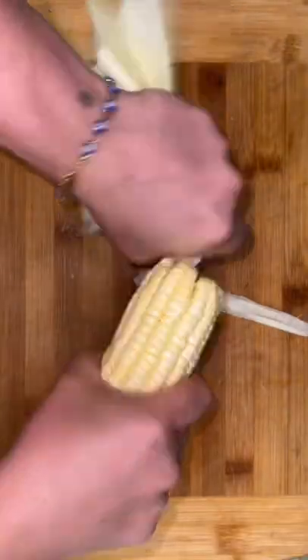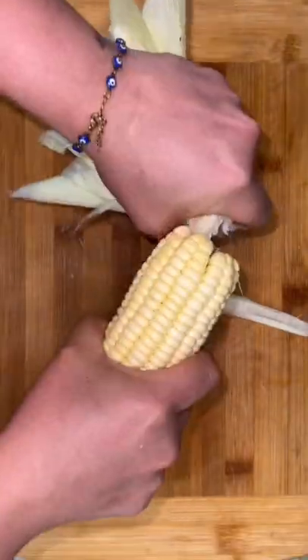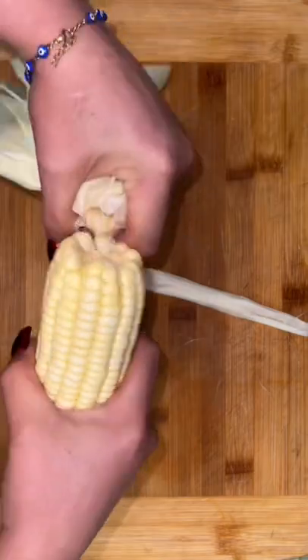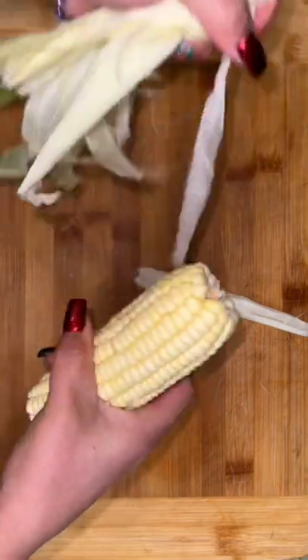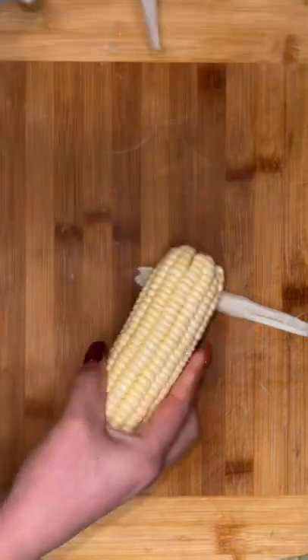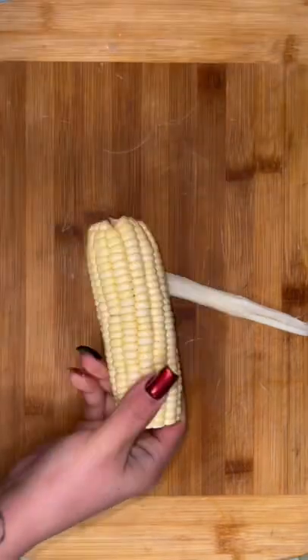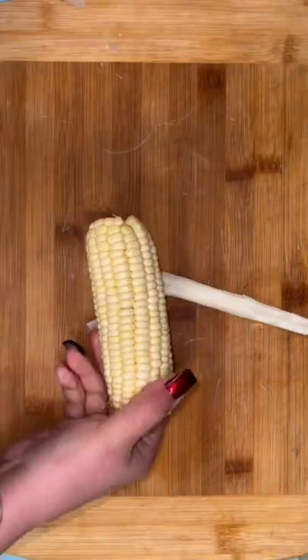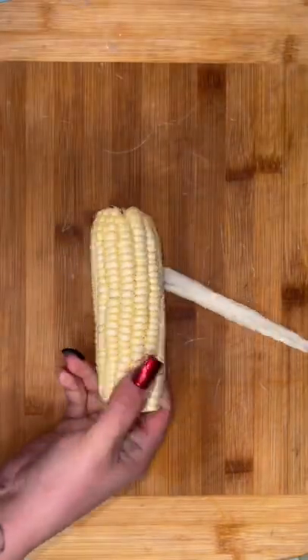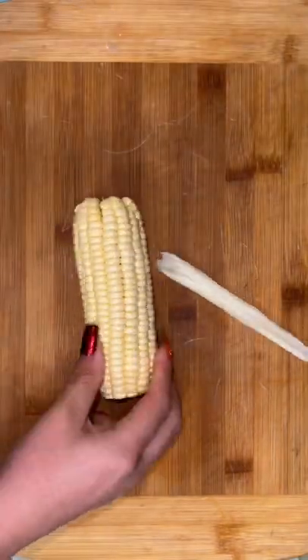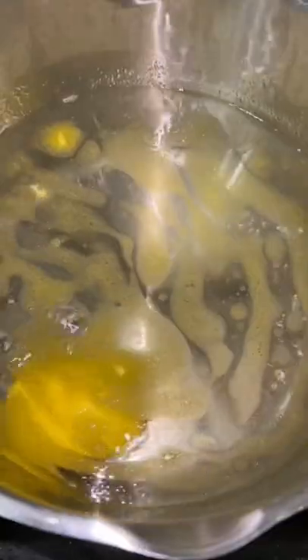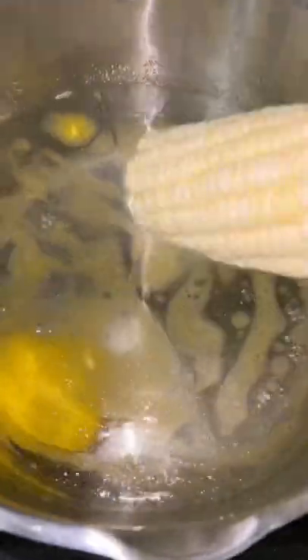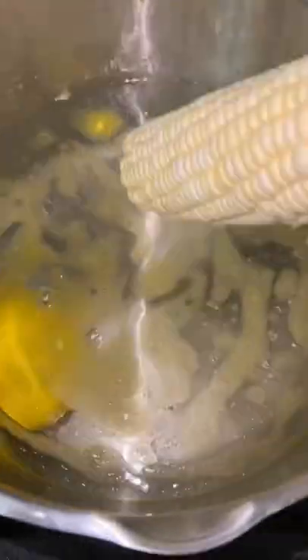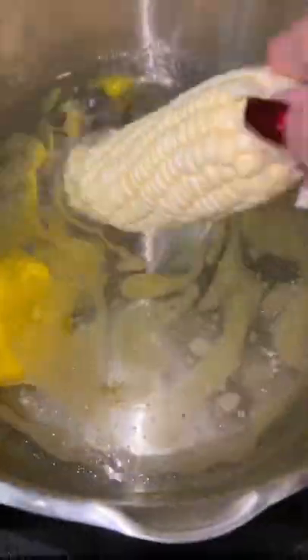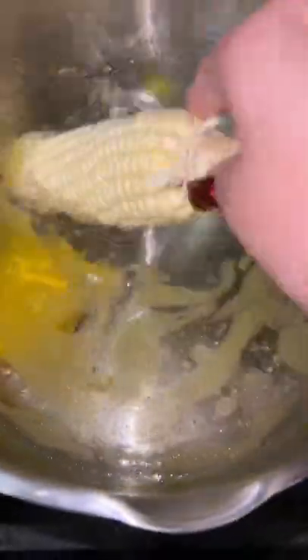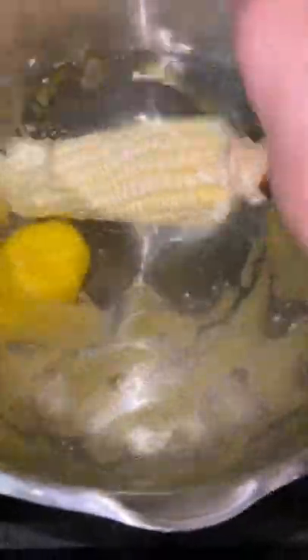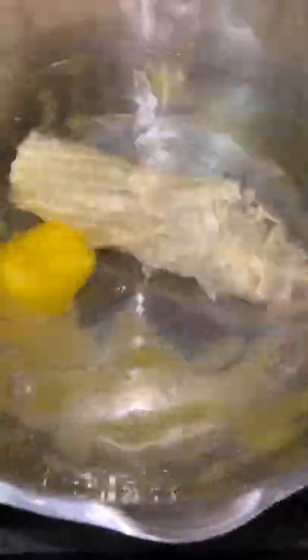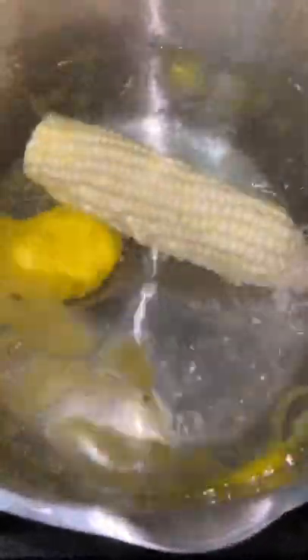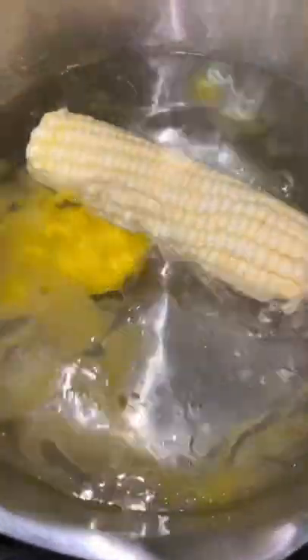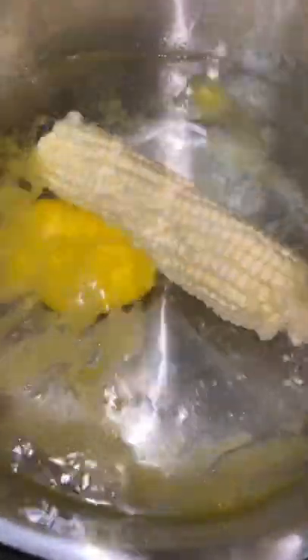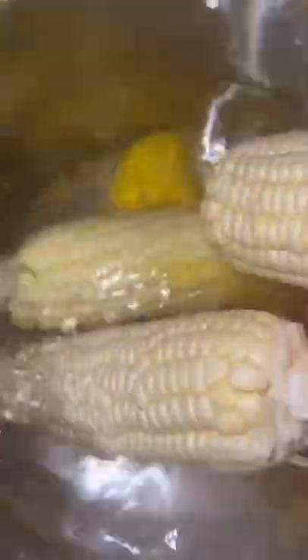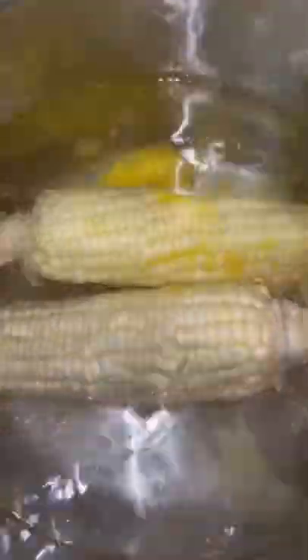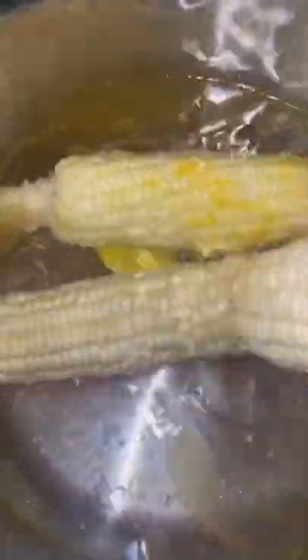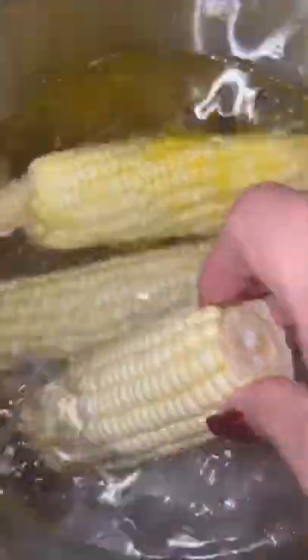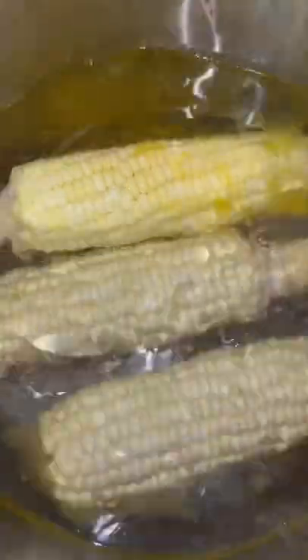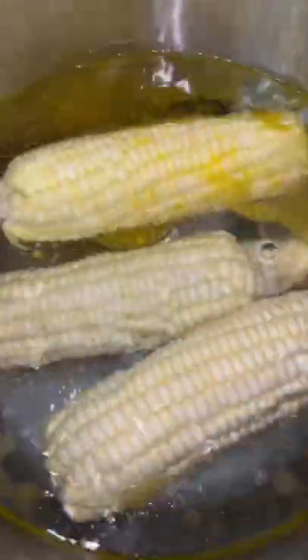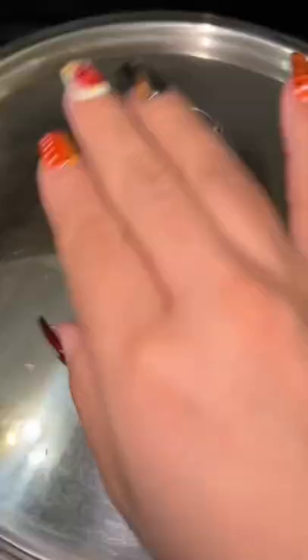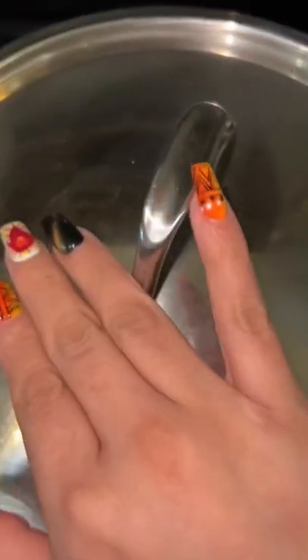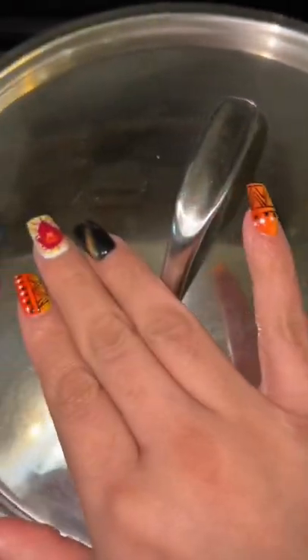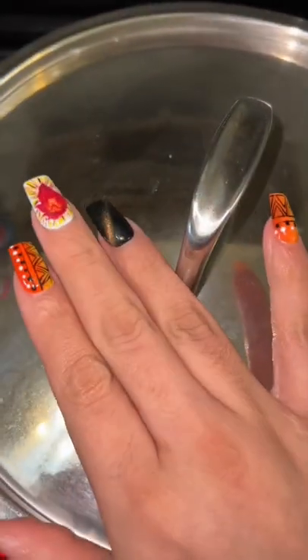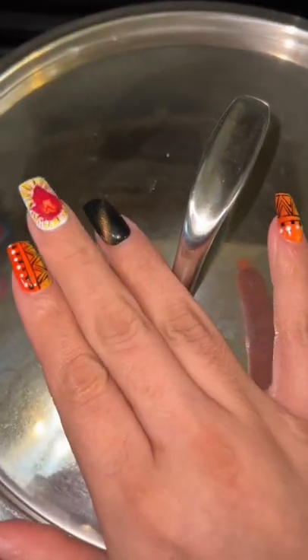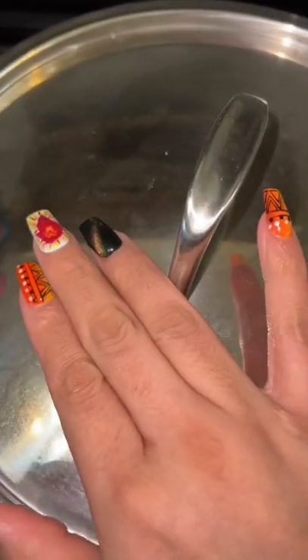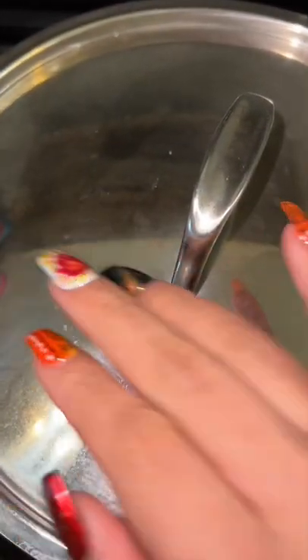We're going to begin by removing the husk and hair from our corn. Then we're going to bring some water to a boil, add some butter, salt, stick your corn in there, and let that cook for about 45 minutes.